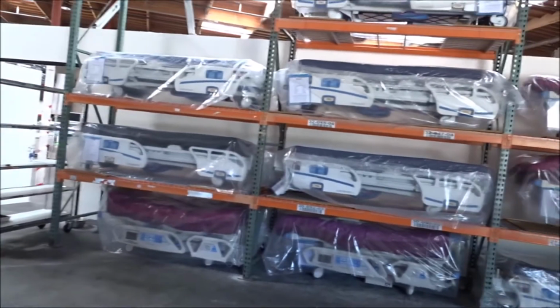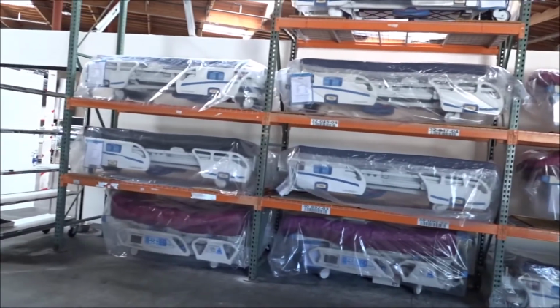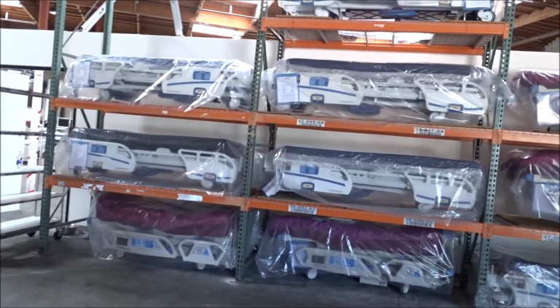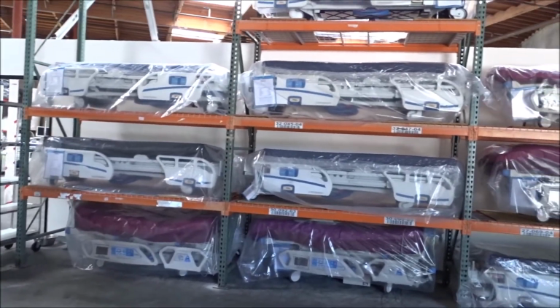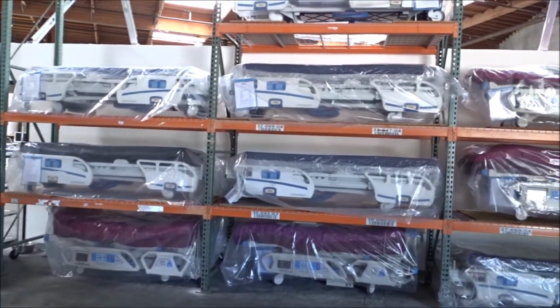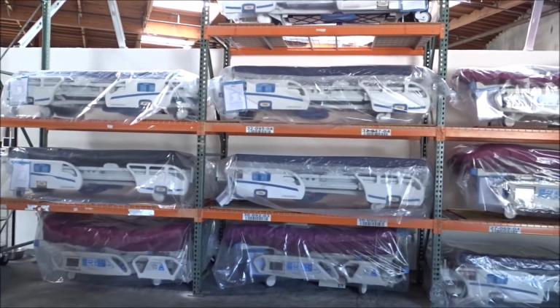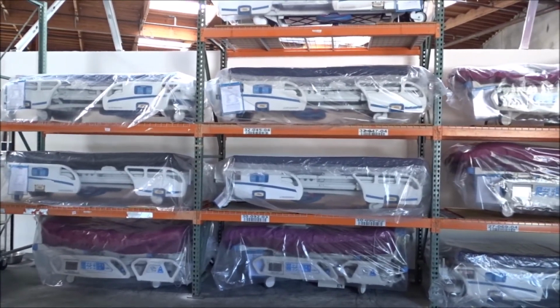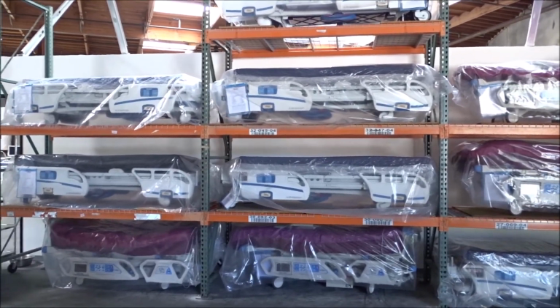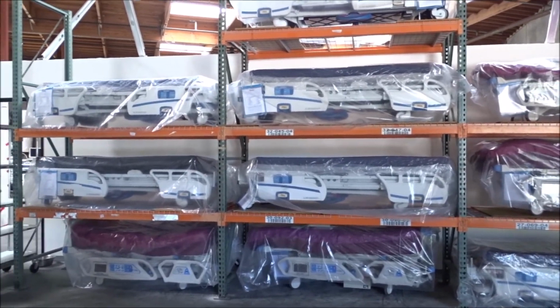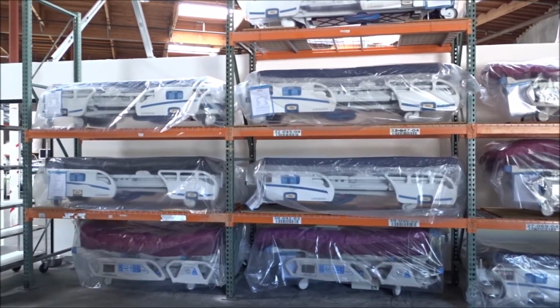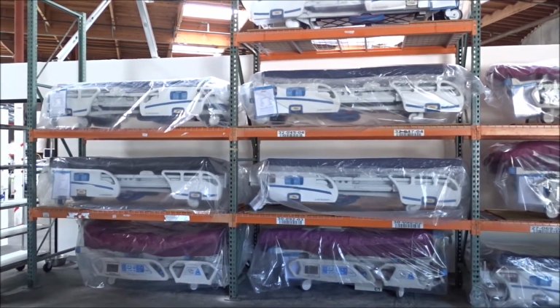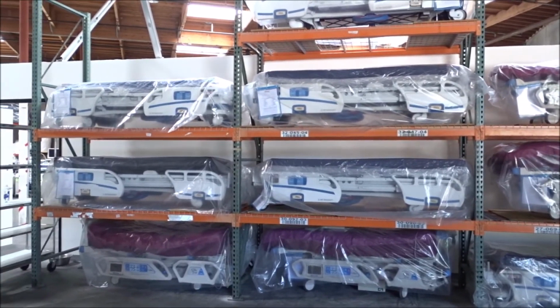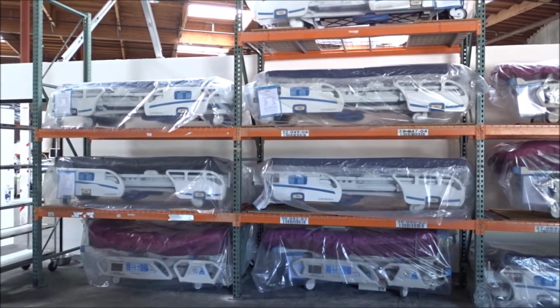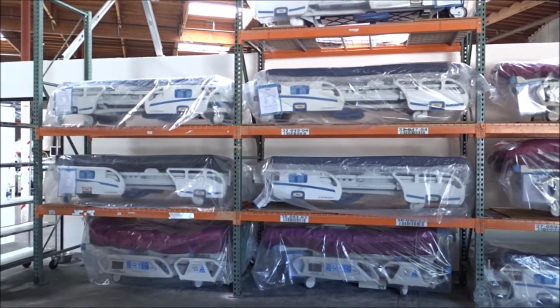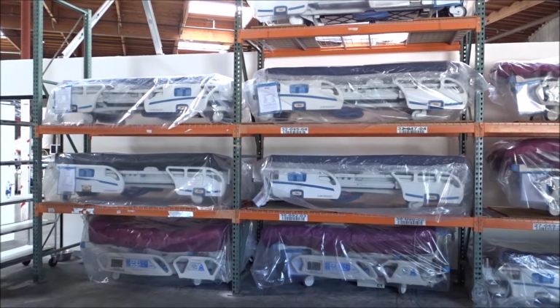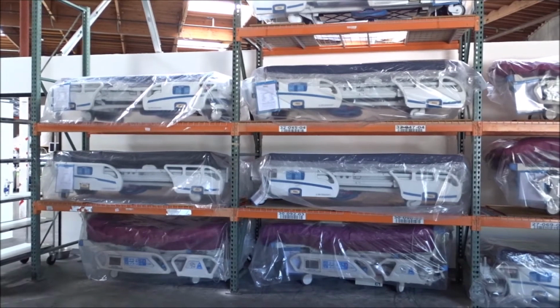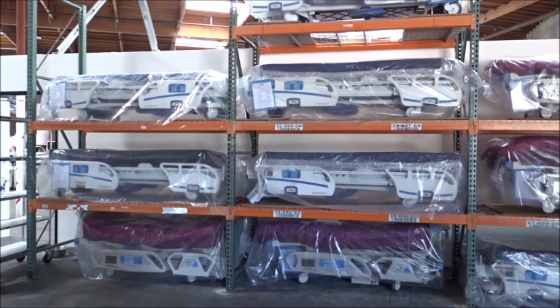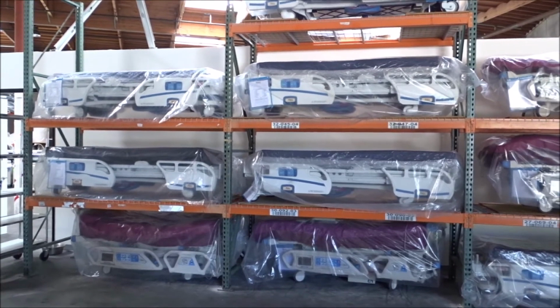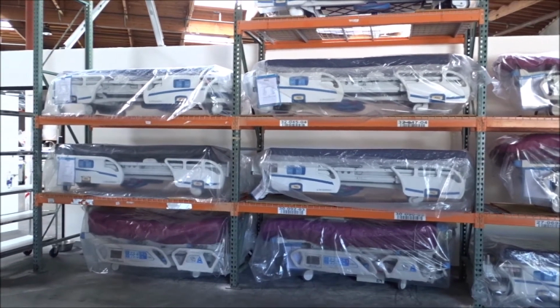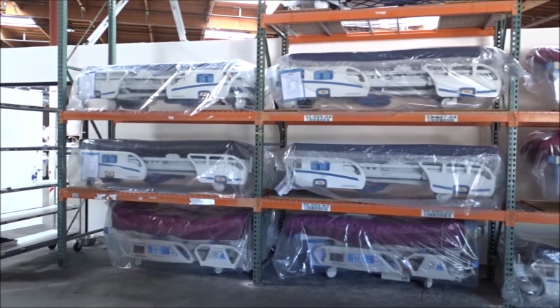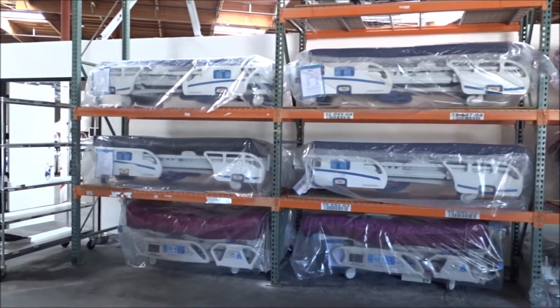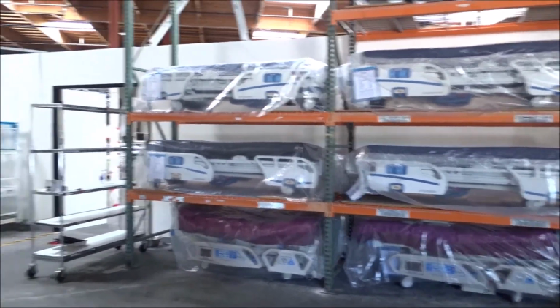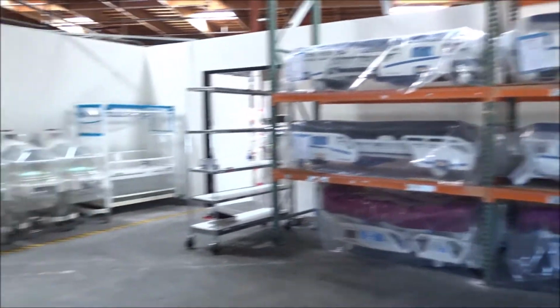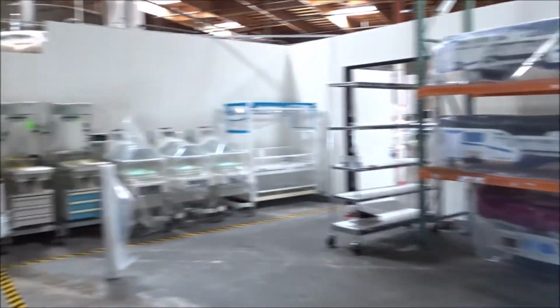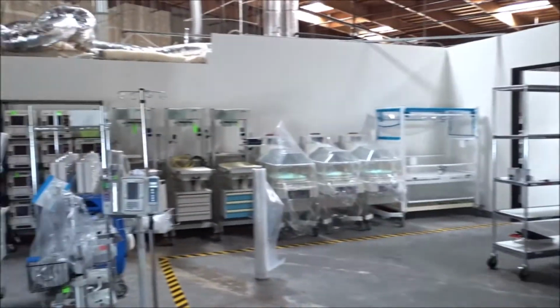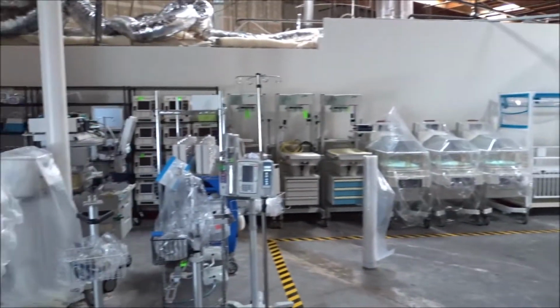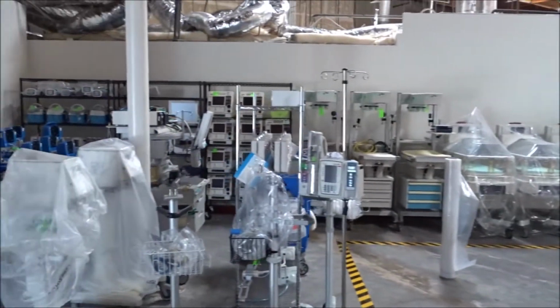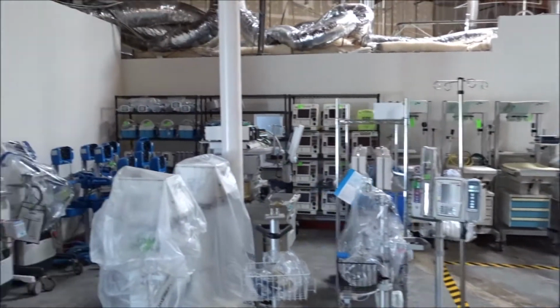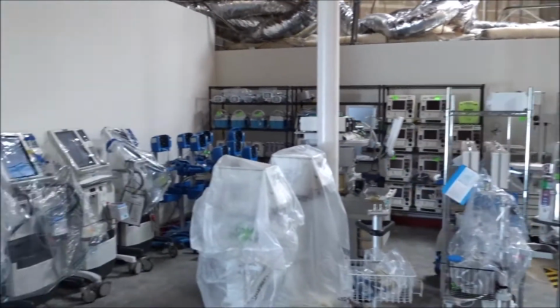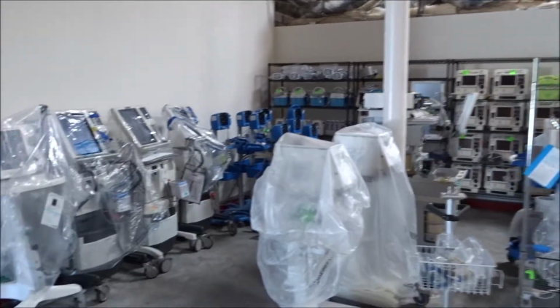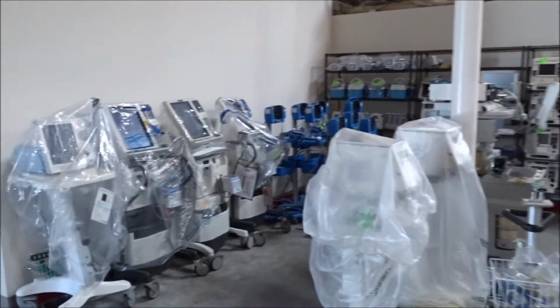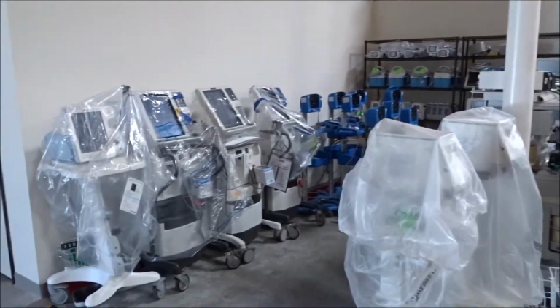We also equip a lot of the med surge beds with treatment mattresses where you have your alternating pressure and low air loss for treating bed sores, pressure wounds, and patients at risk.